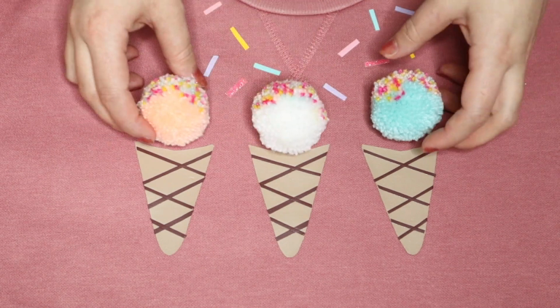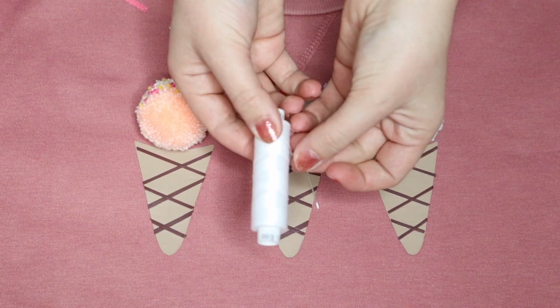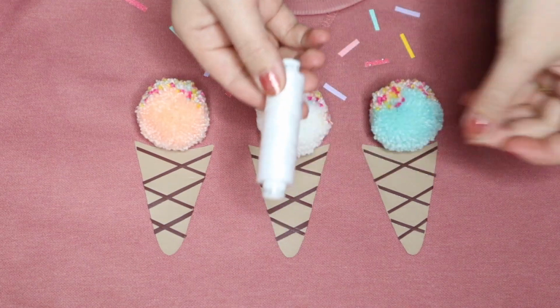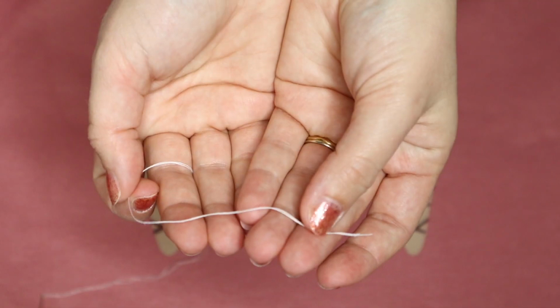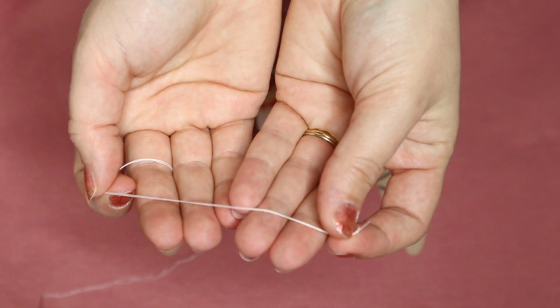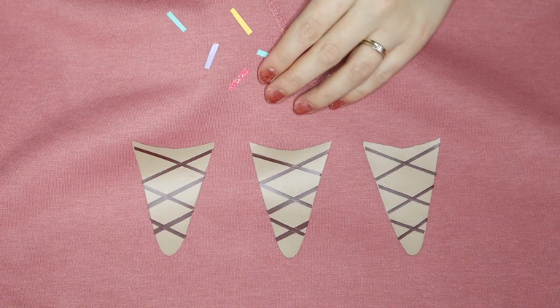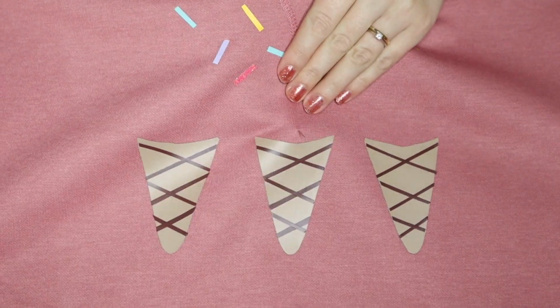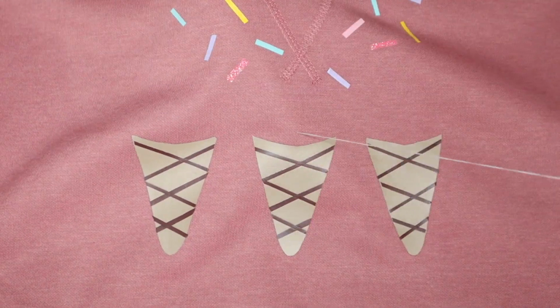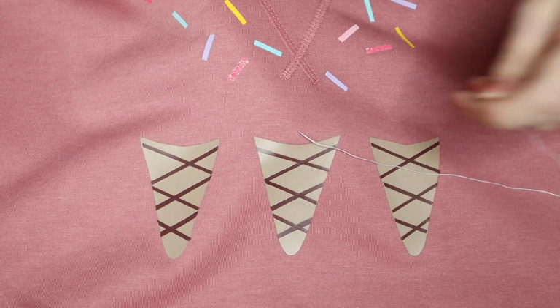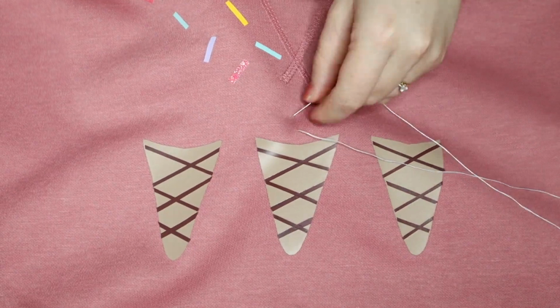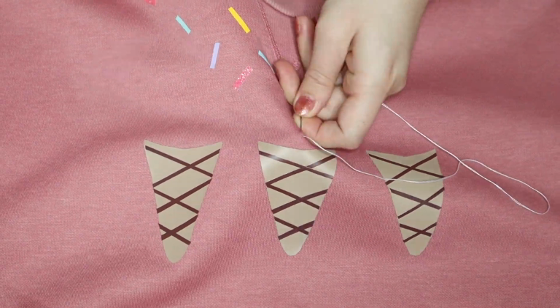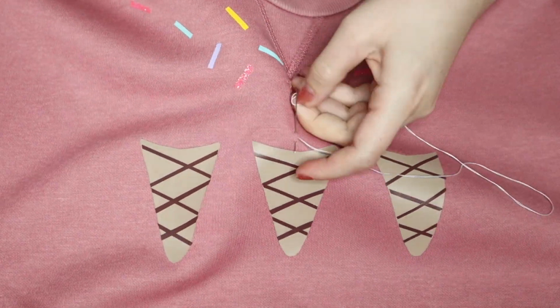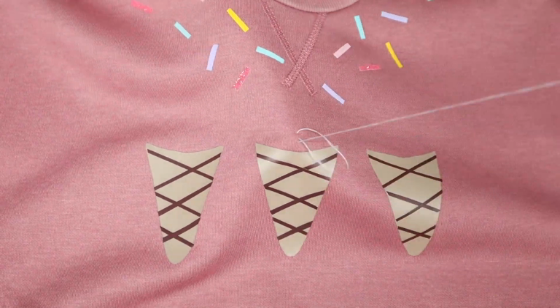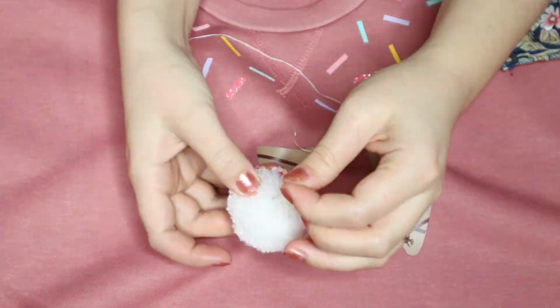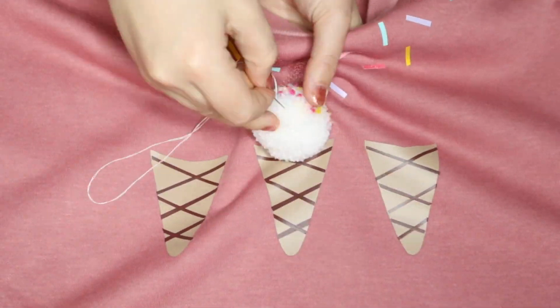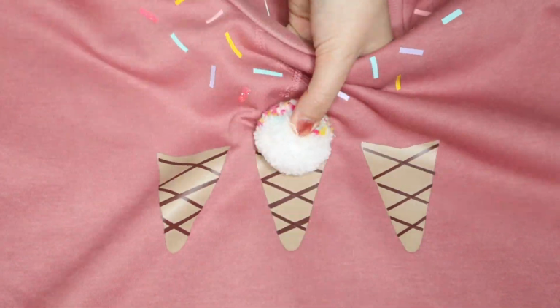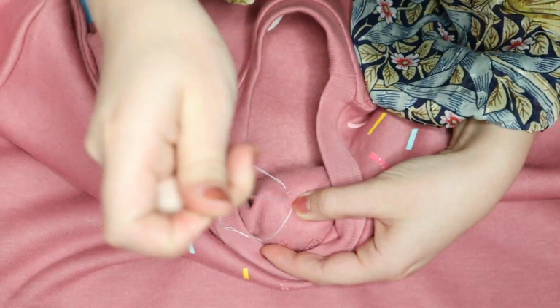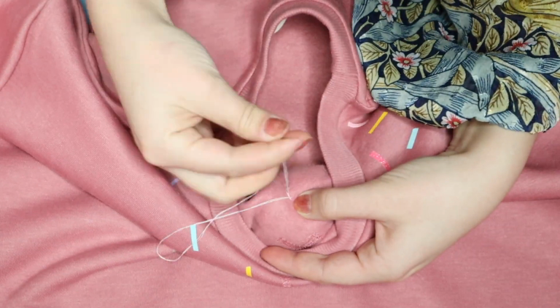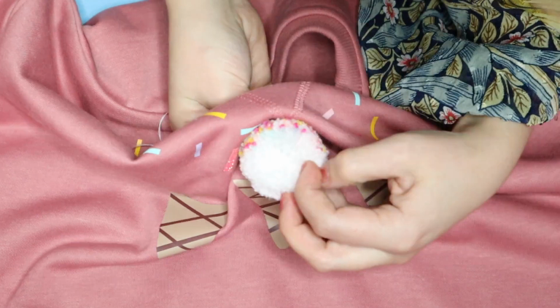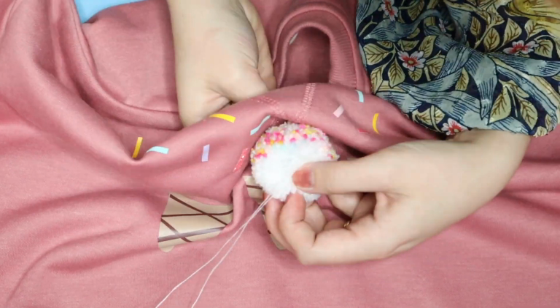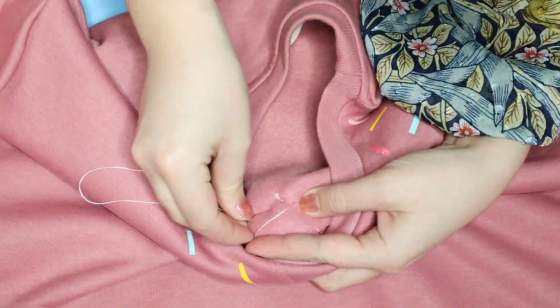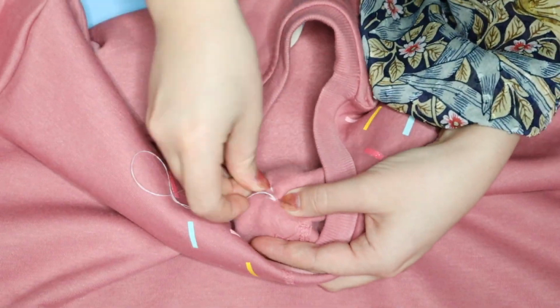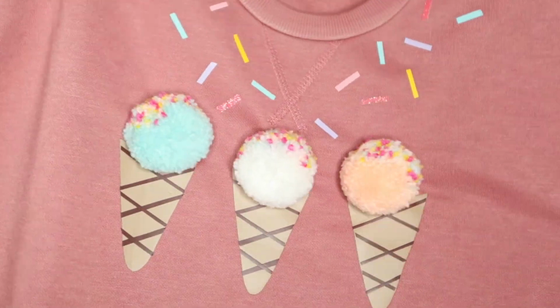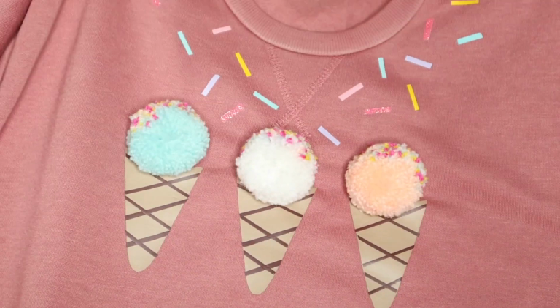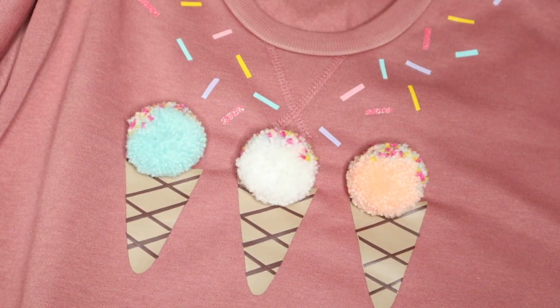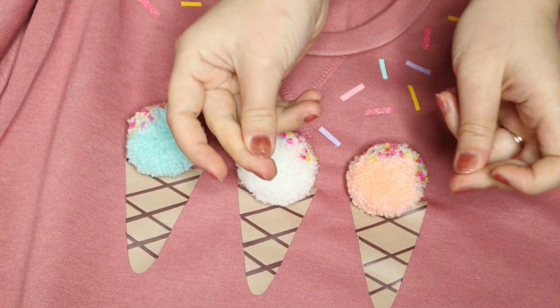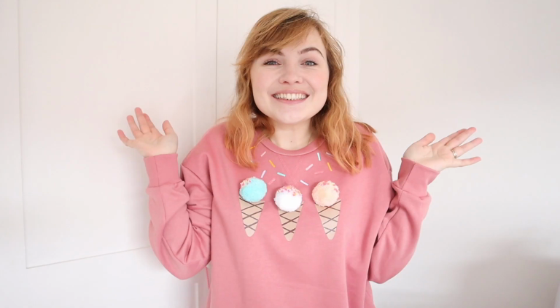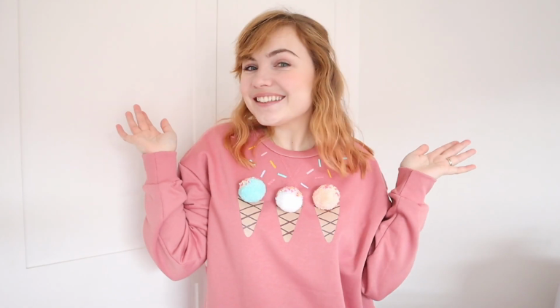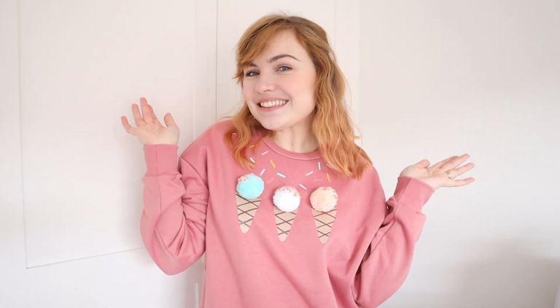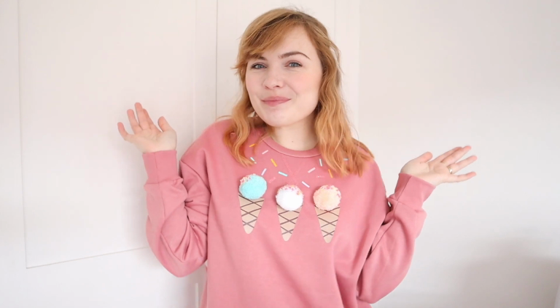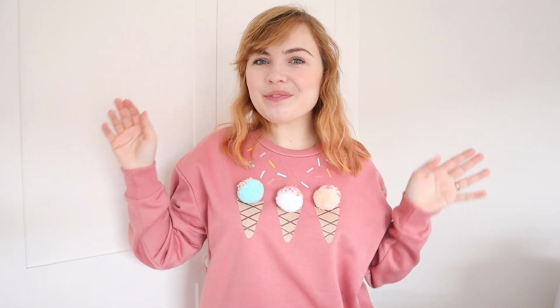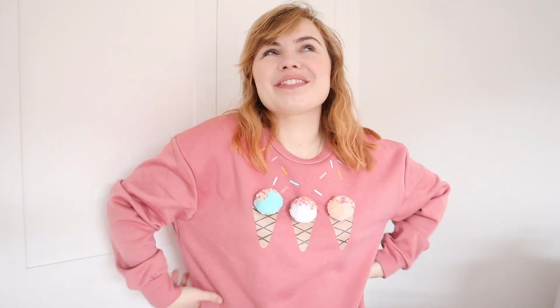Once you are ready, you can stitch on the pom poms. I doubled the thread, put a knot in the back, and it takes about 3 or 4 stitches just to secure them in place. And there you have it — there is the finished jumper.